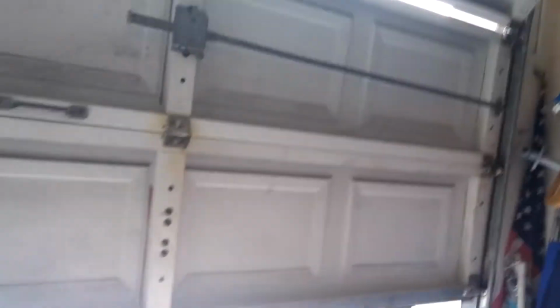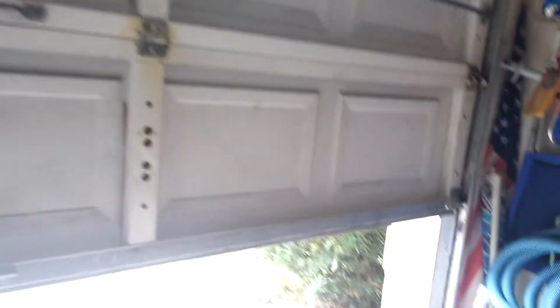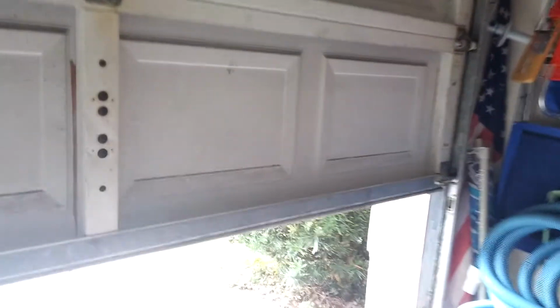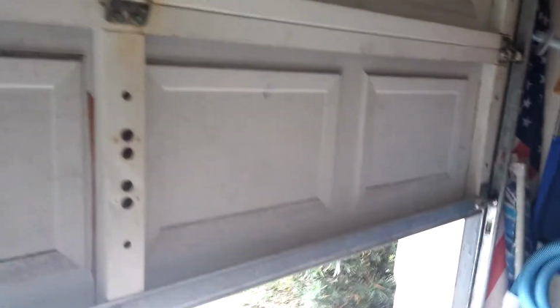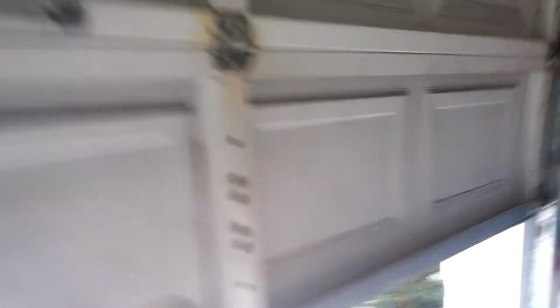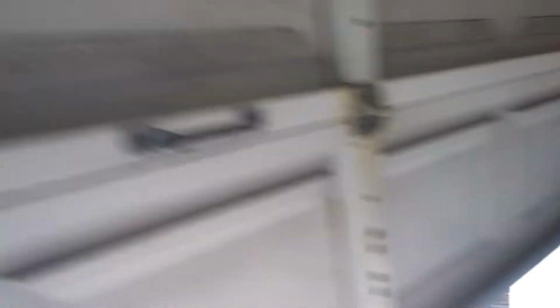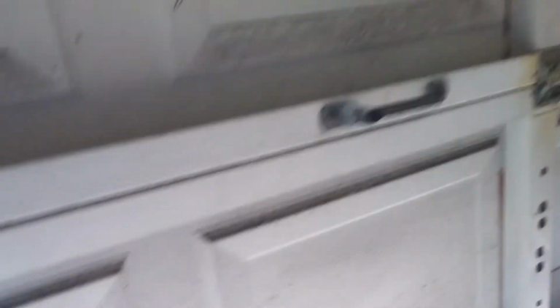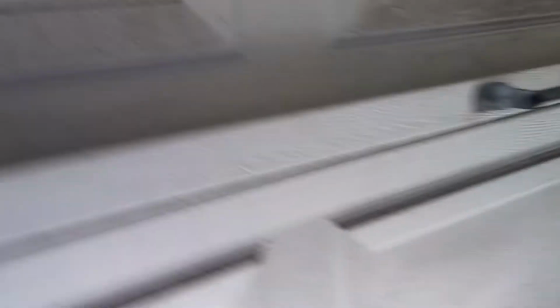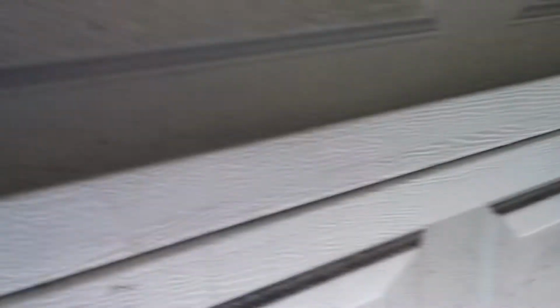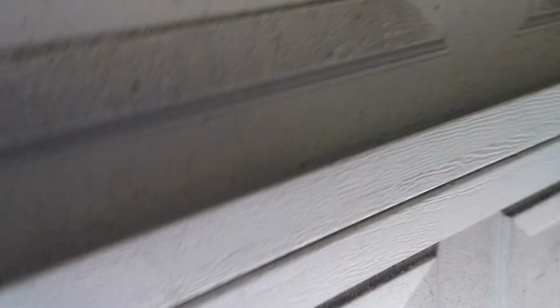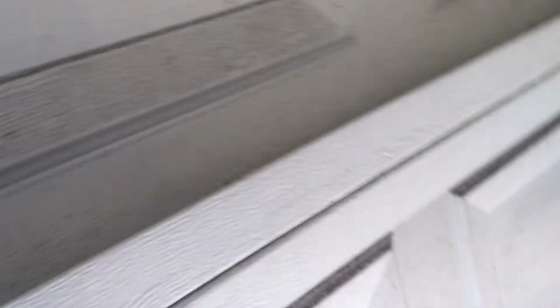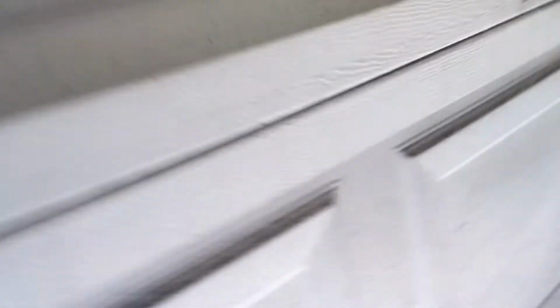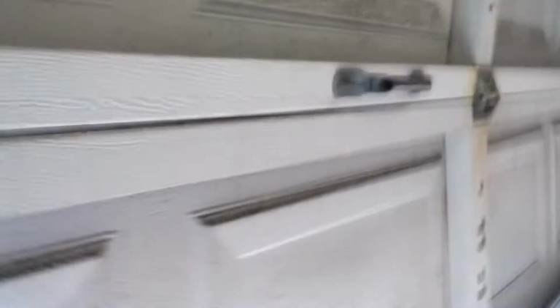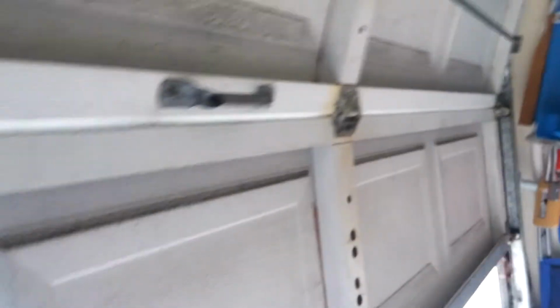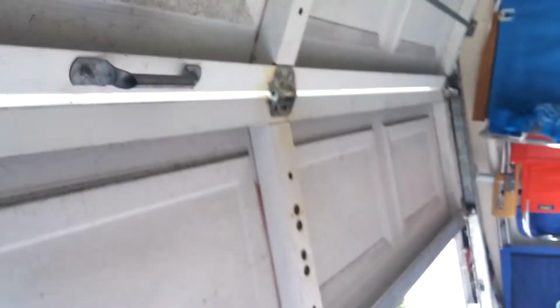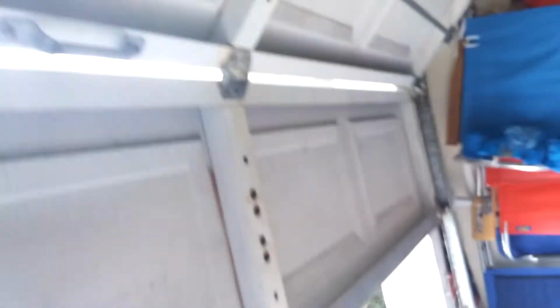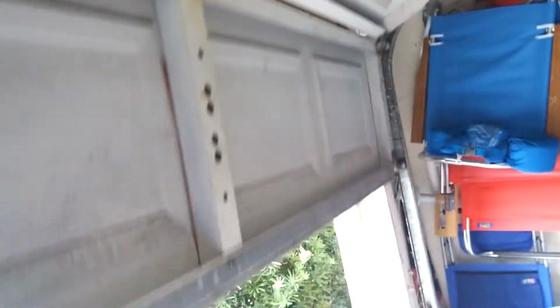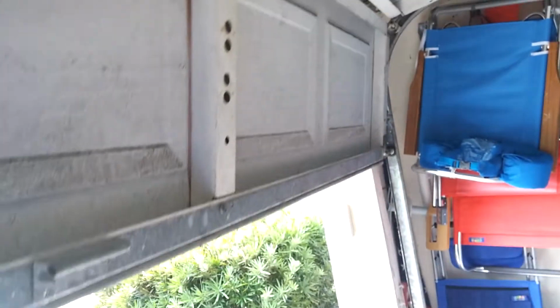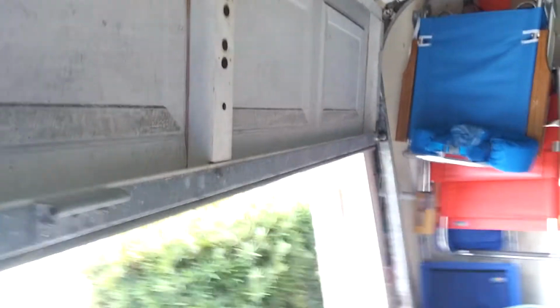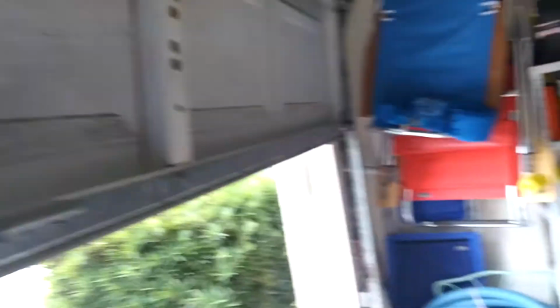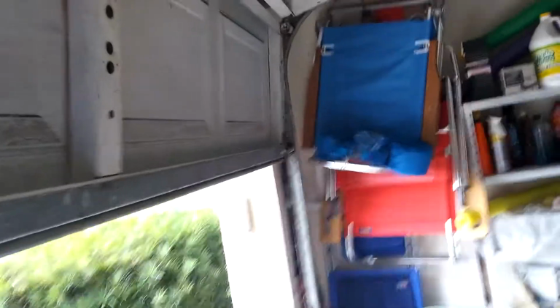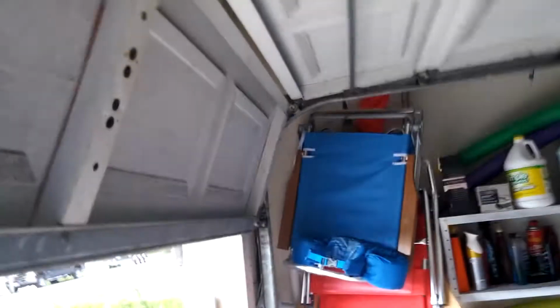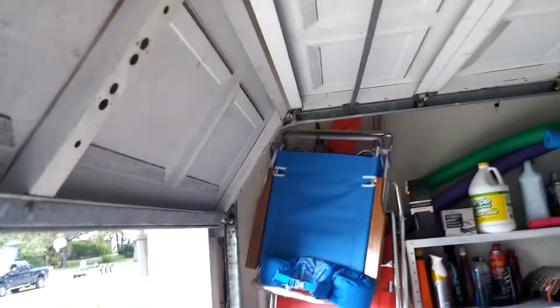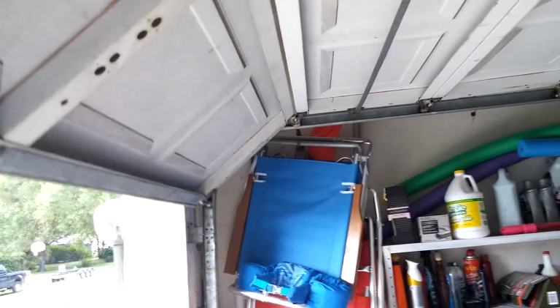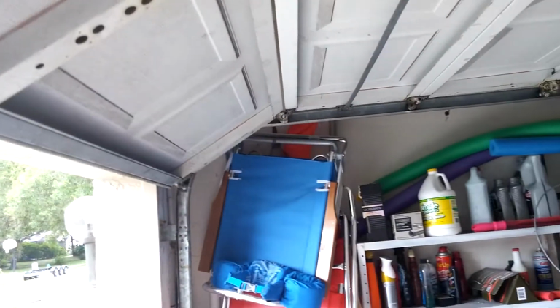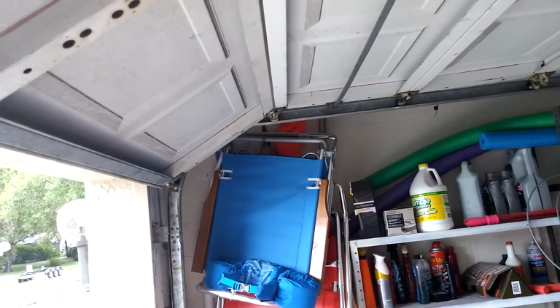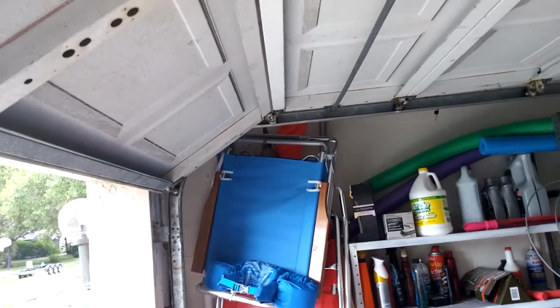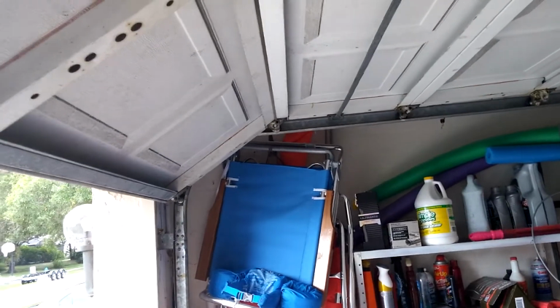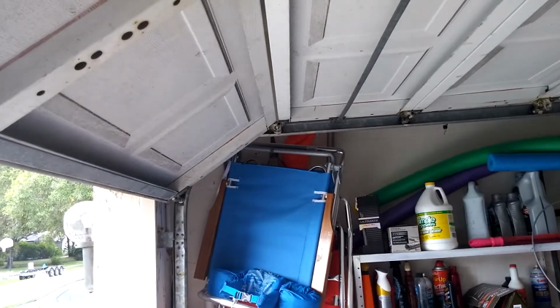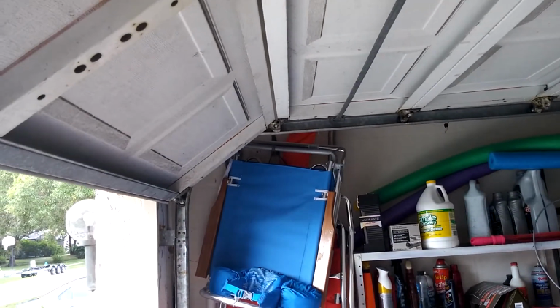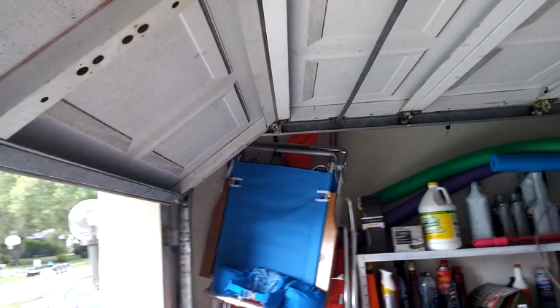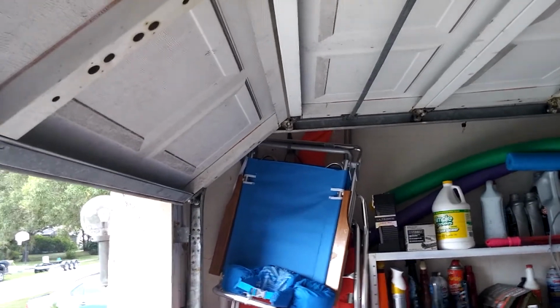So we're going to have to let our landlord know about this. This is not a safe door. It's unbalanced and it's heavy to push. You can actually put a little weight into it. We're going to have to have someone come look at it.